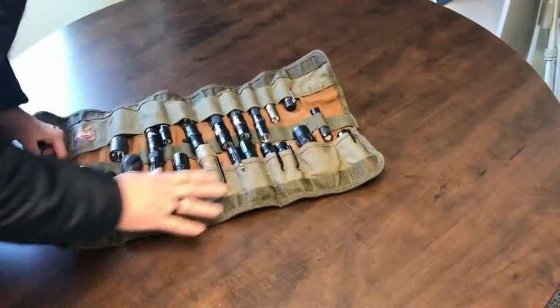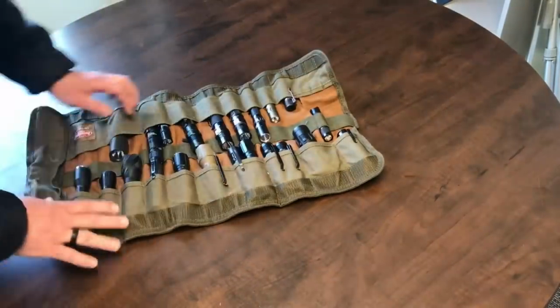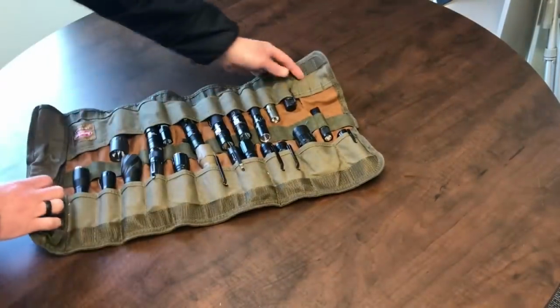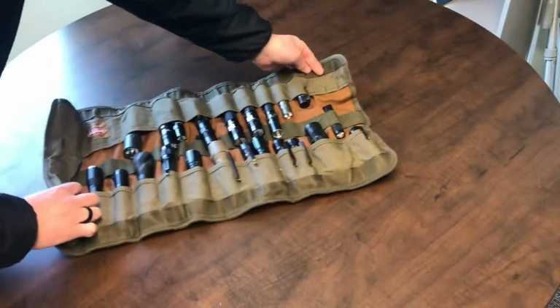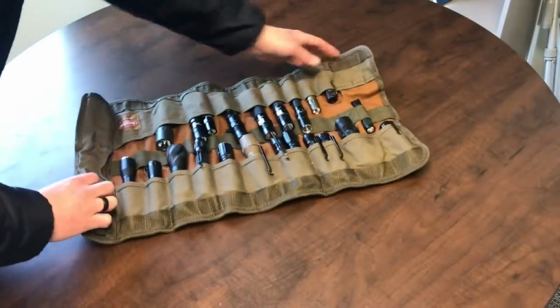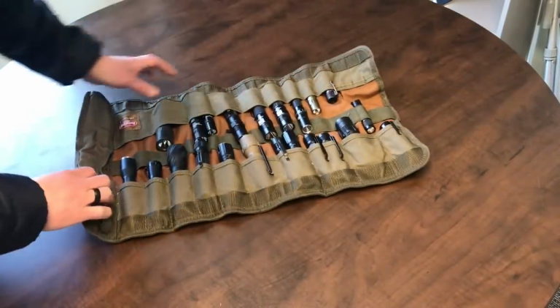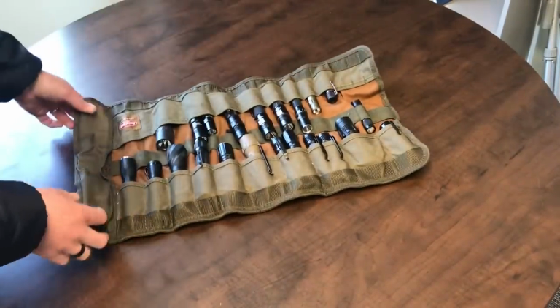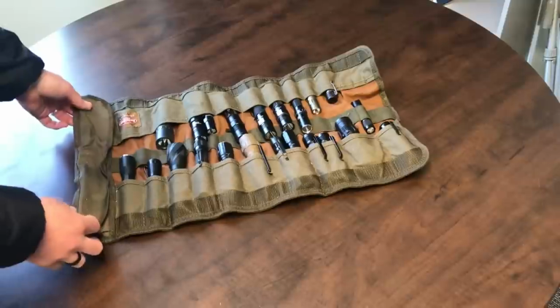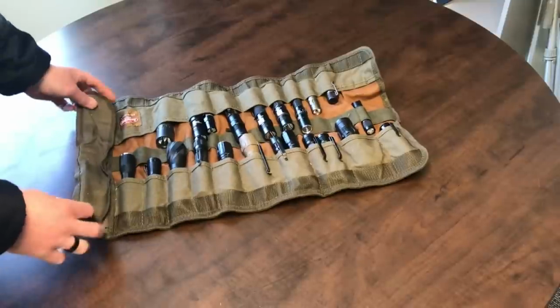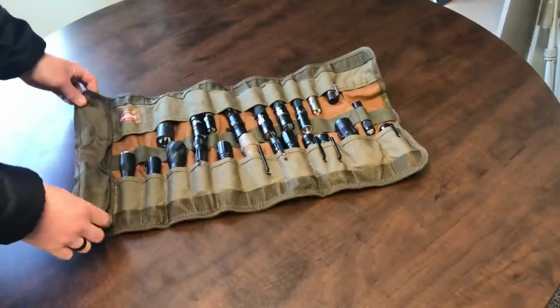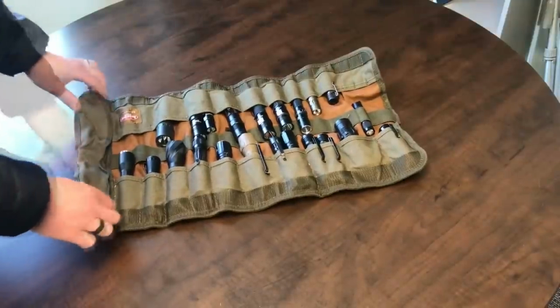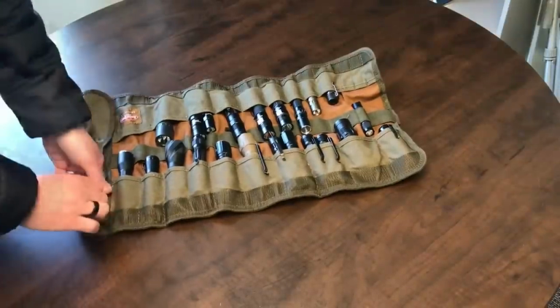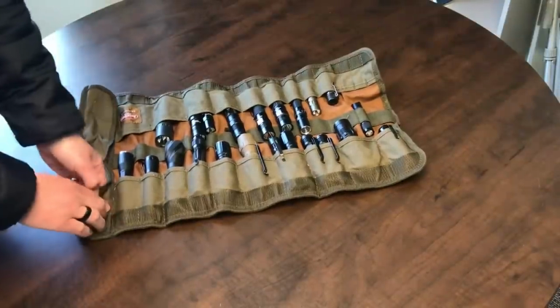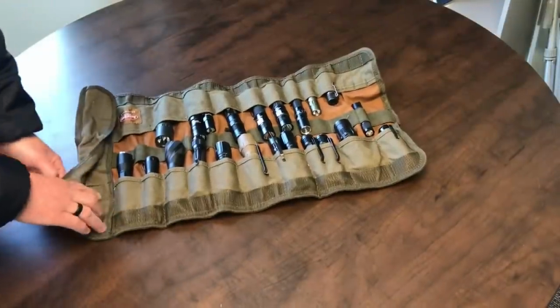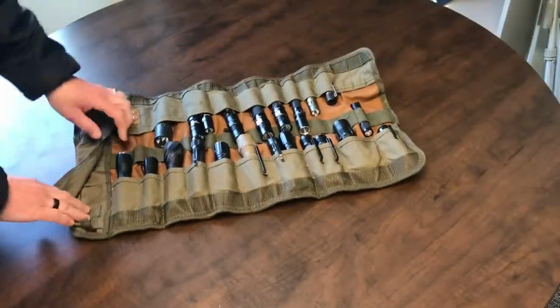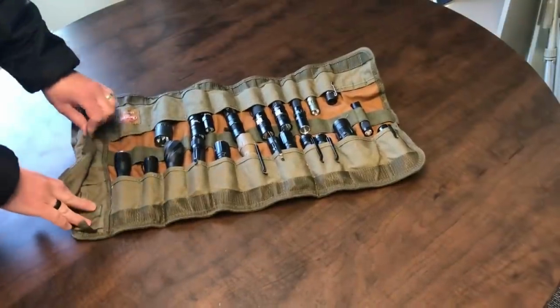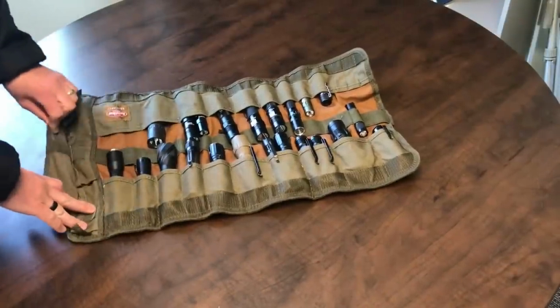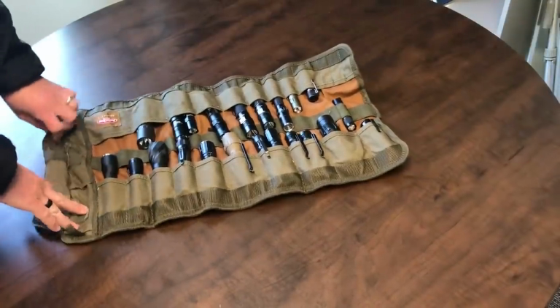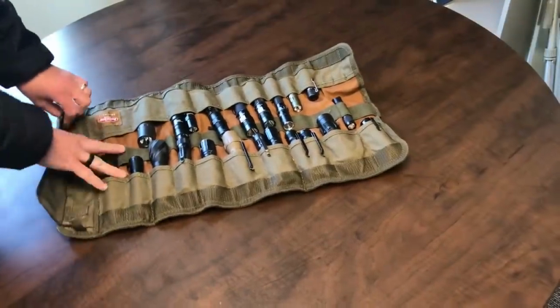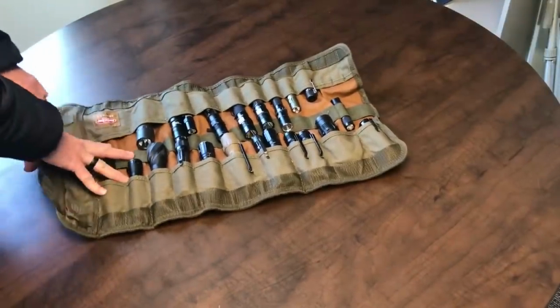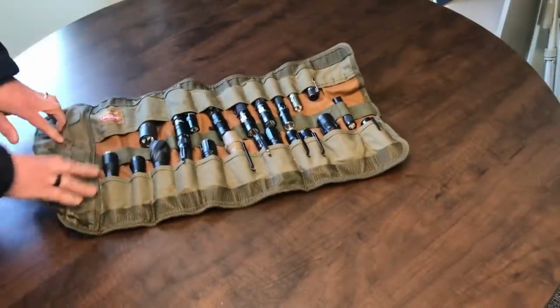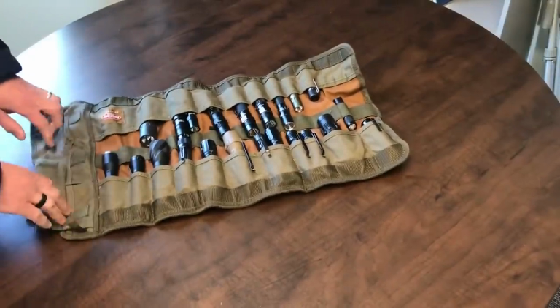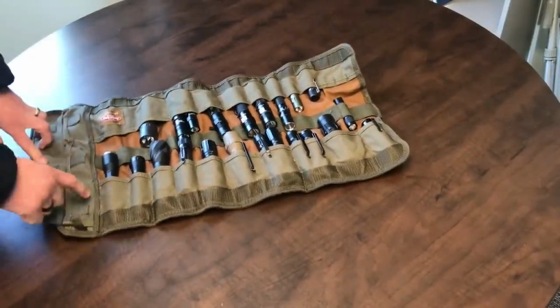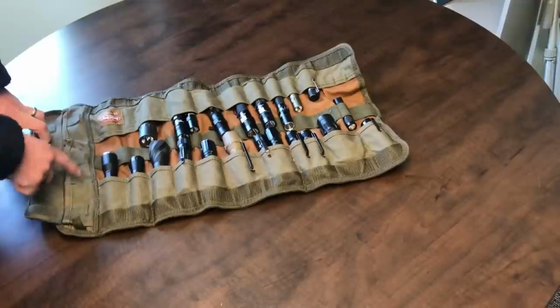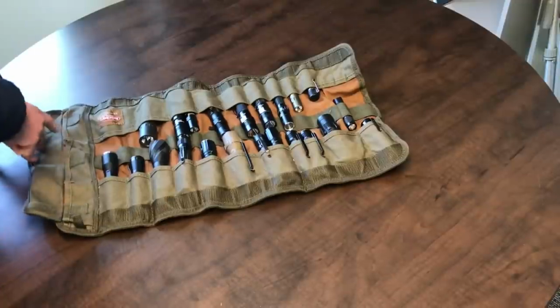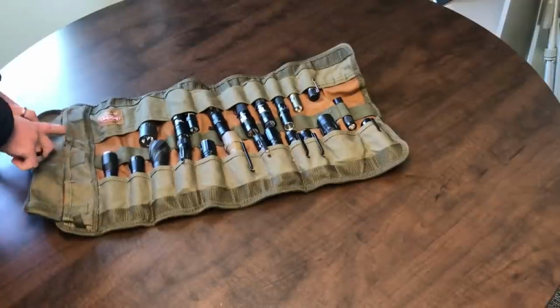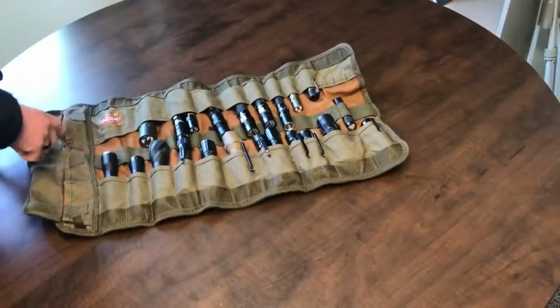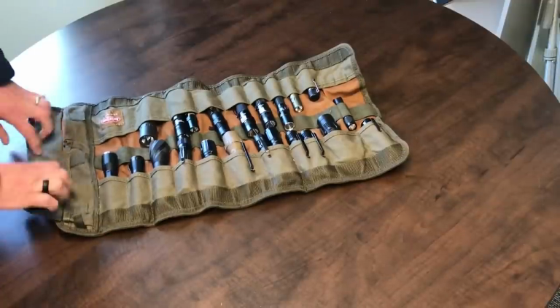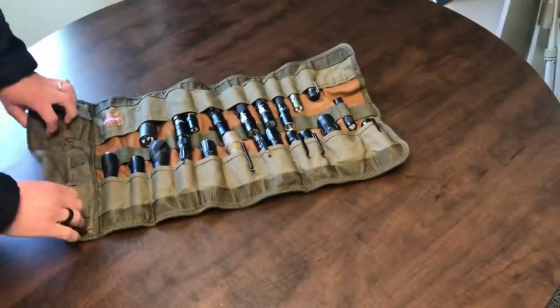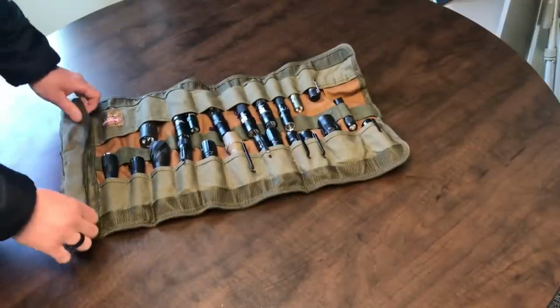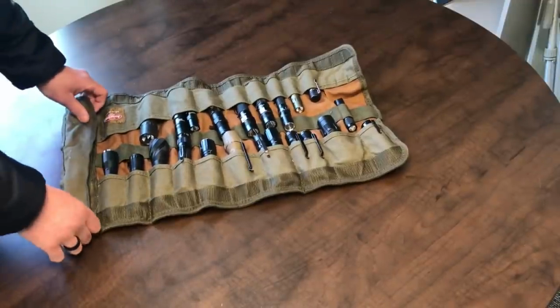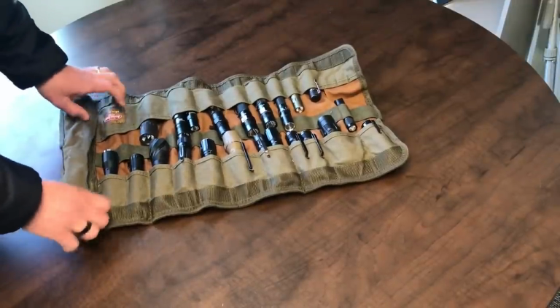You can see all the gear I have inside. You can unclip these and it's got basically three pockets where you can store gear inside so it doesn't fall out.